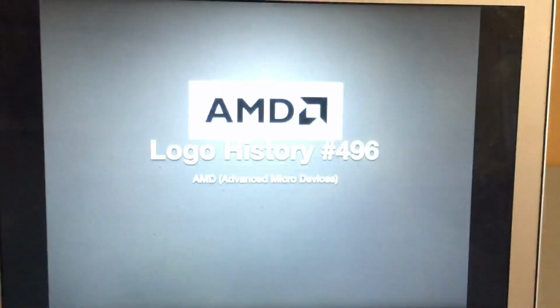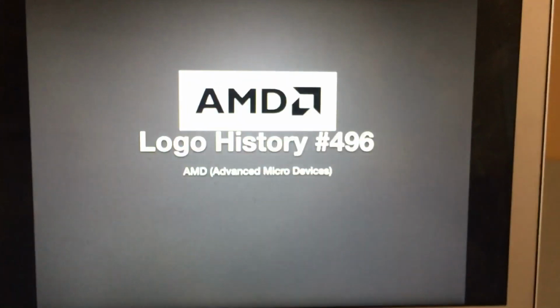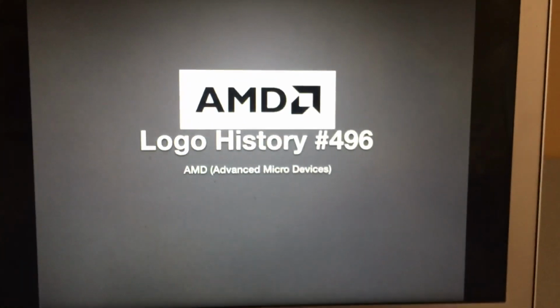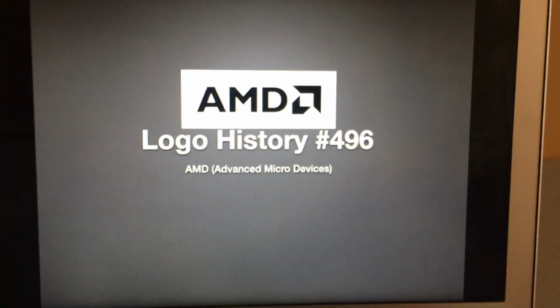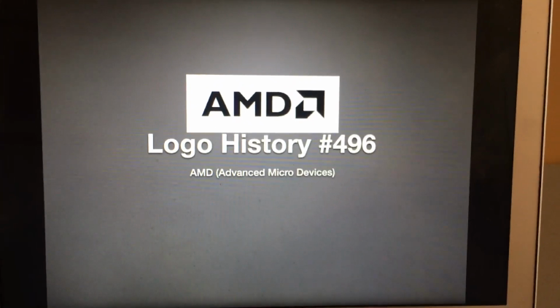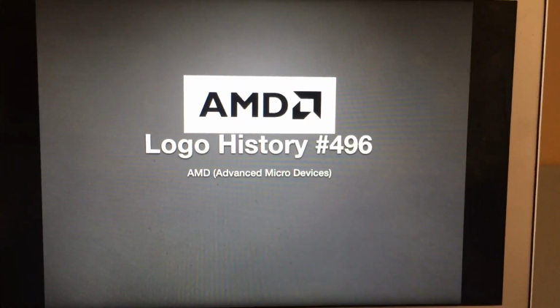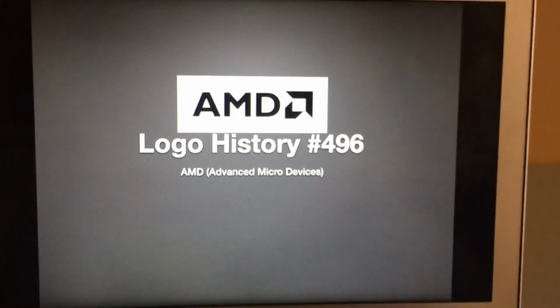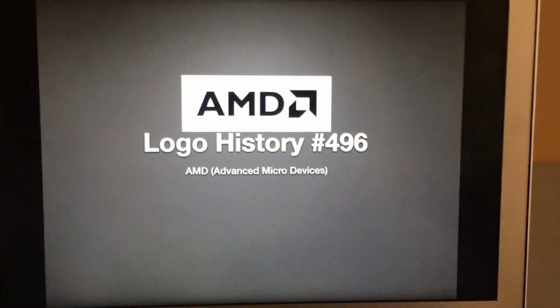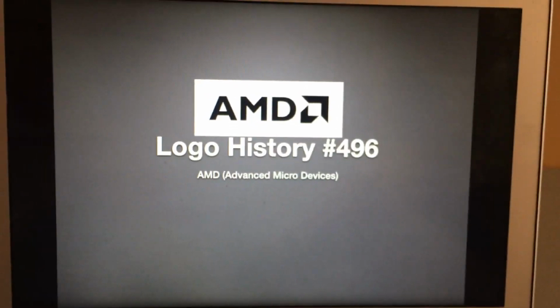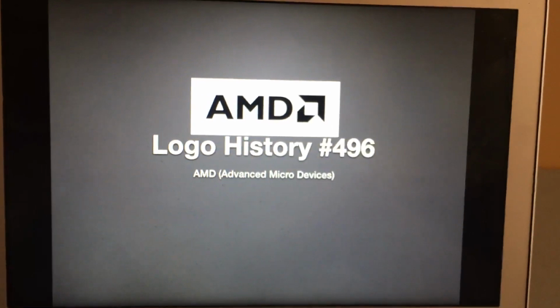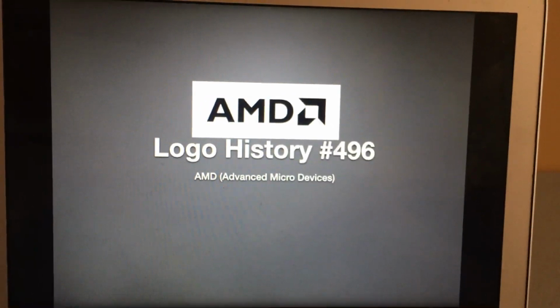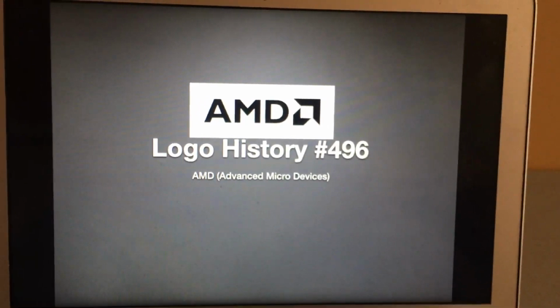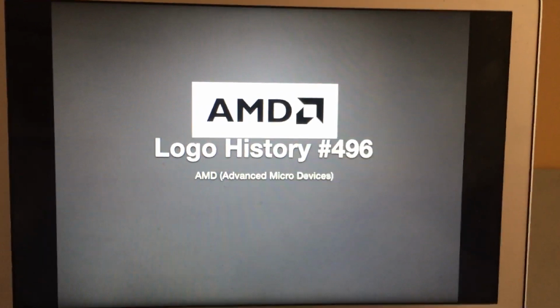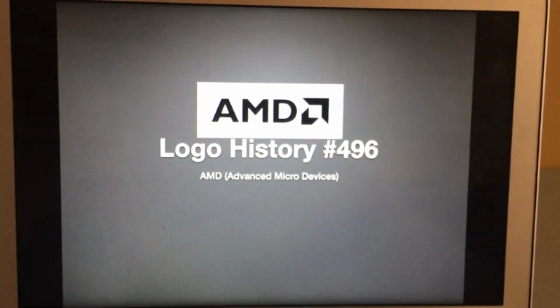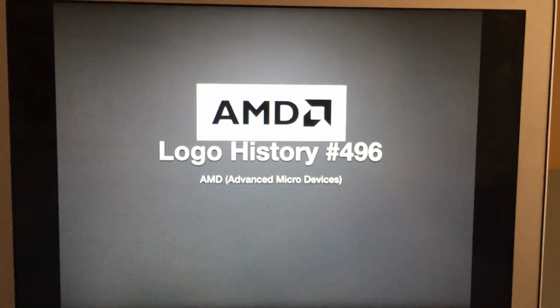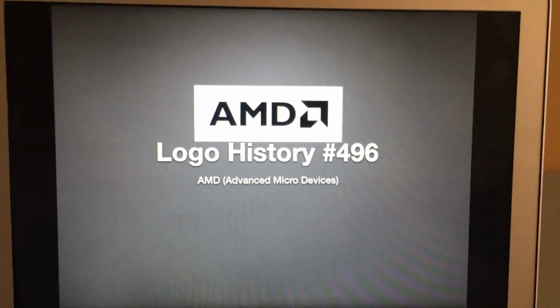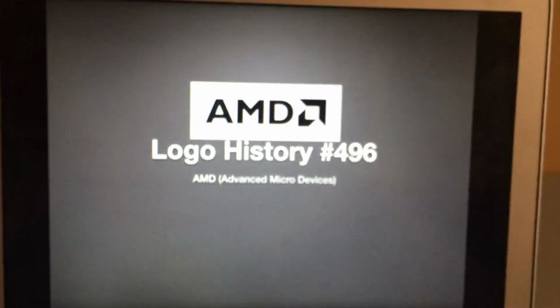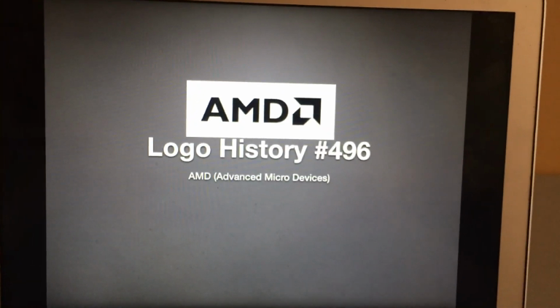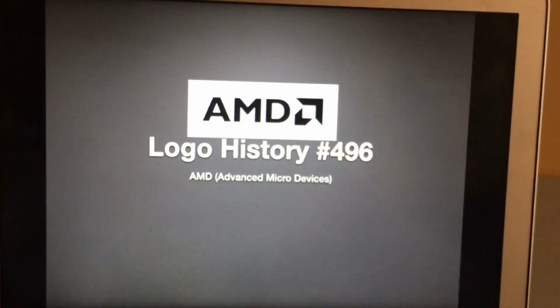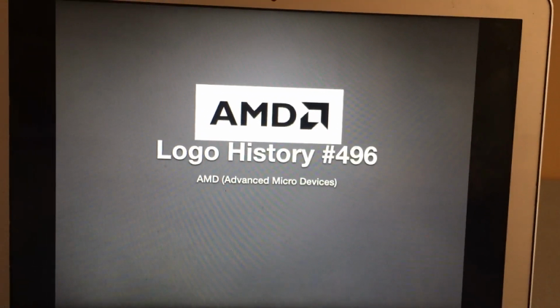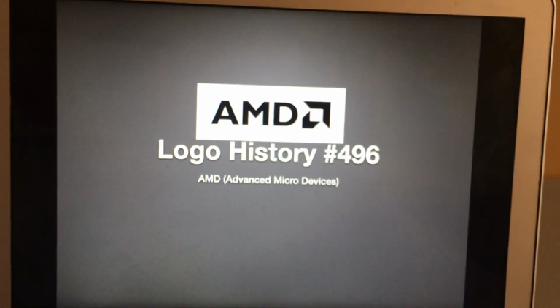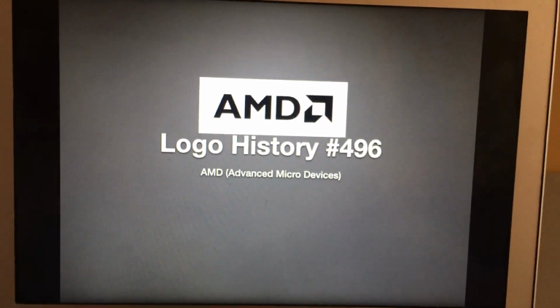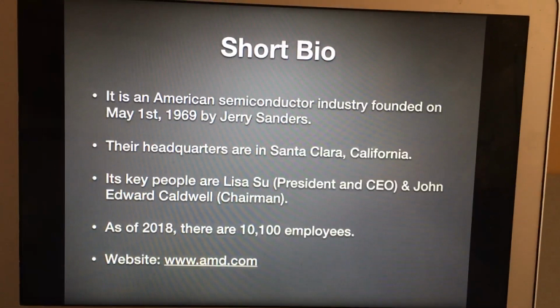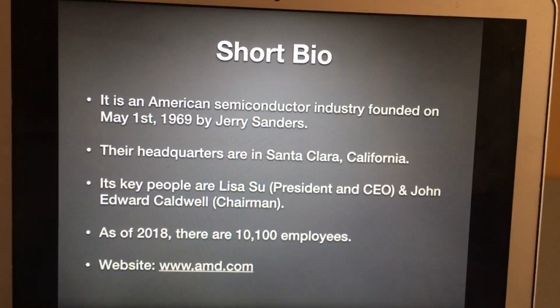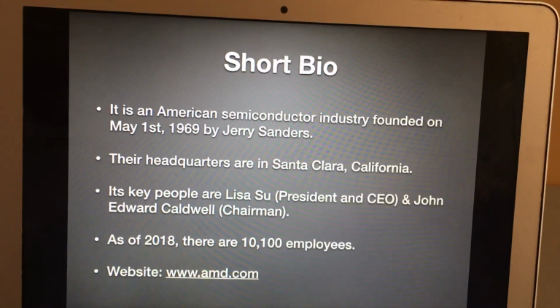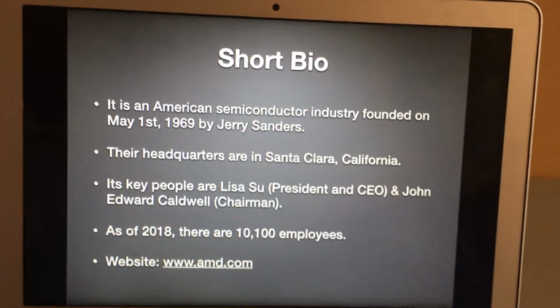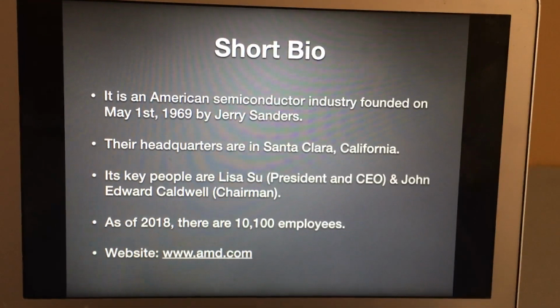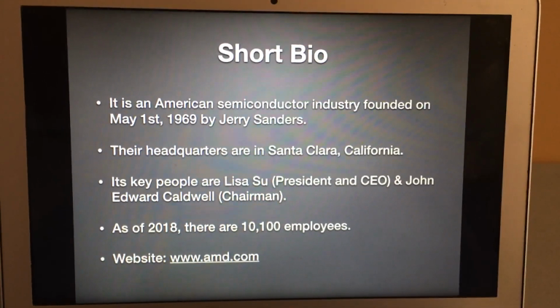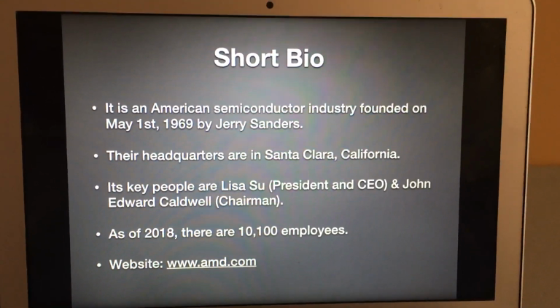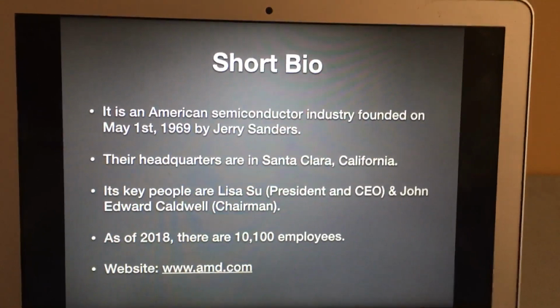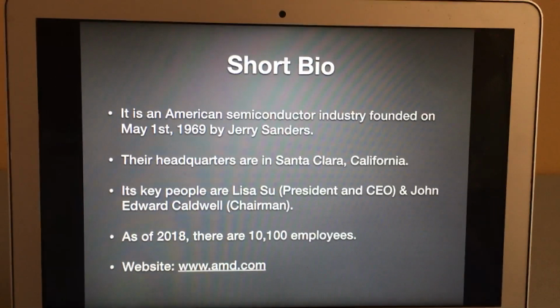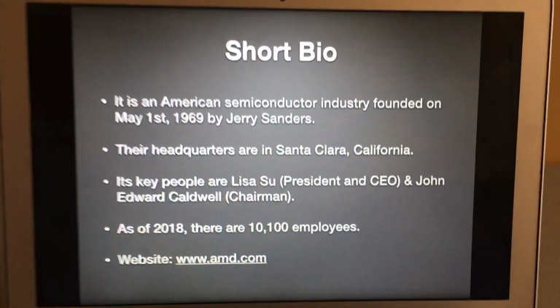Hey there guys, Robert here and welcome to Logo History. For this episode we're gonna have a look at AMD, also known as Advanced Micro Devices.